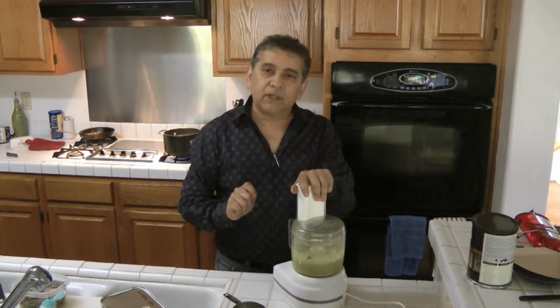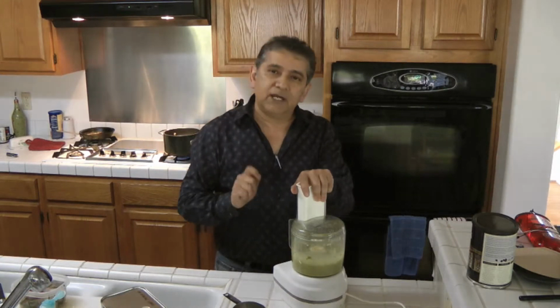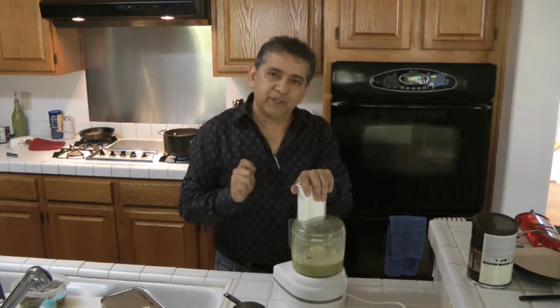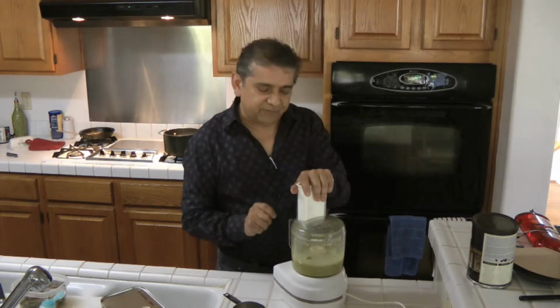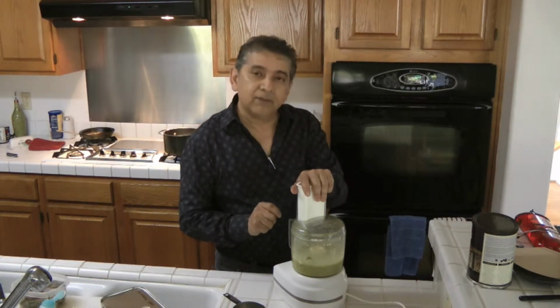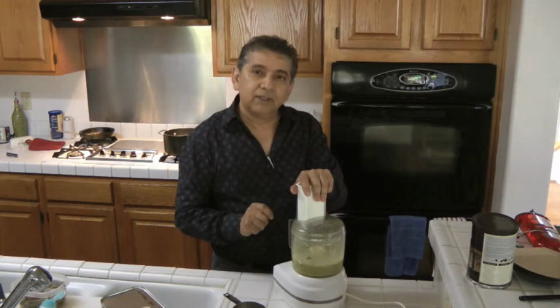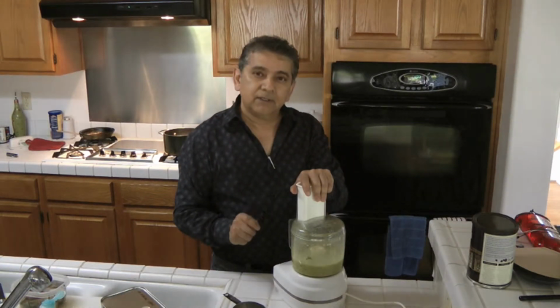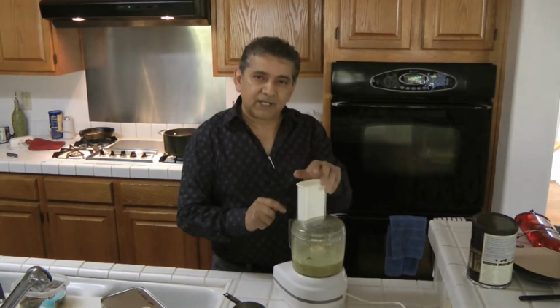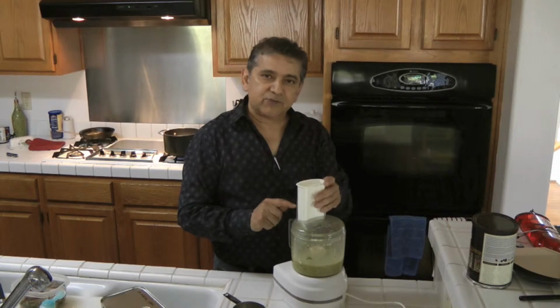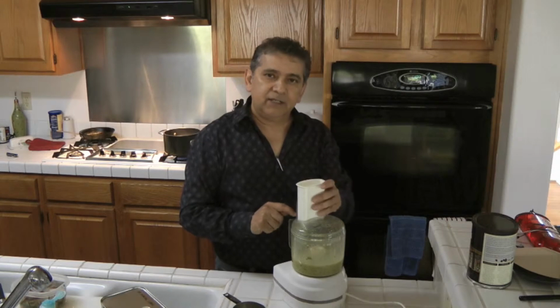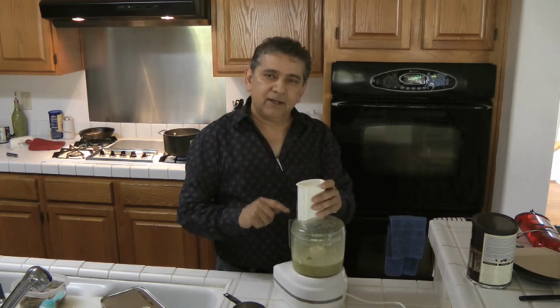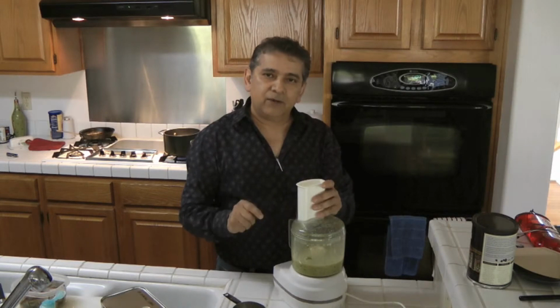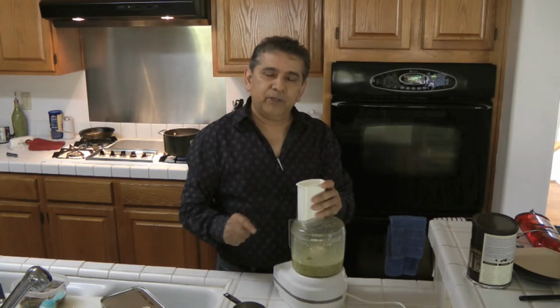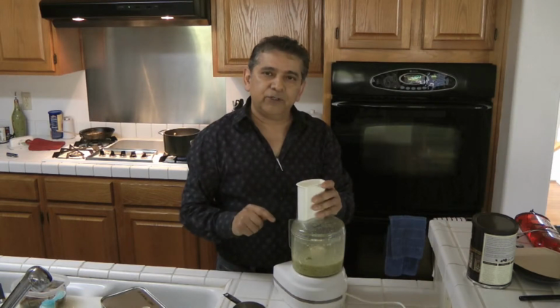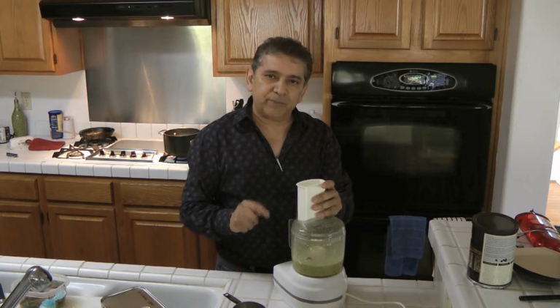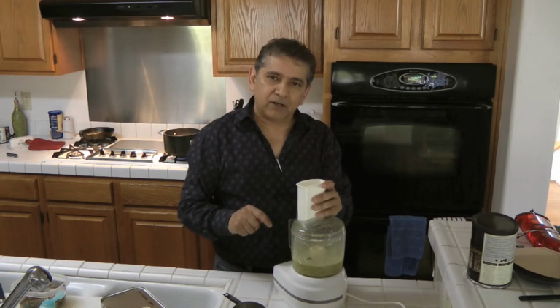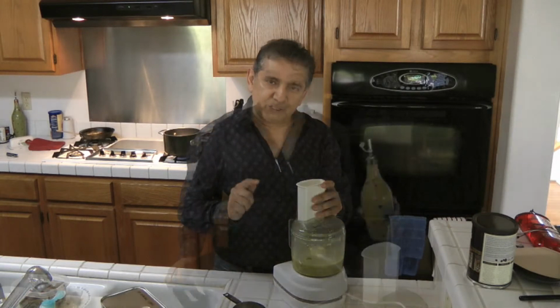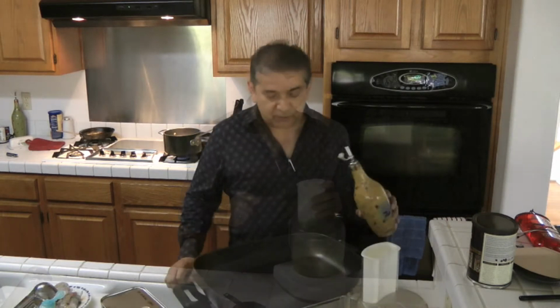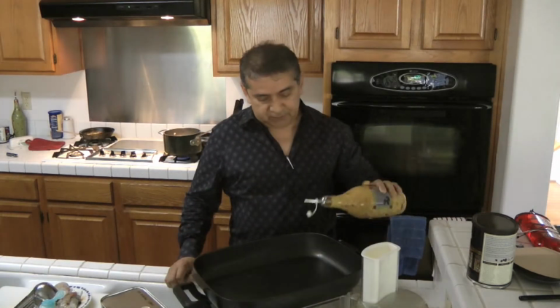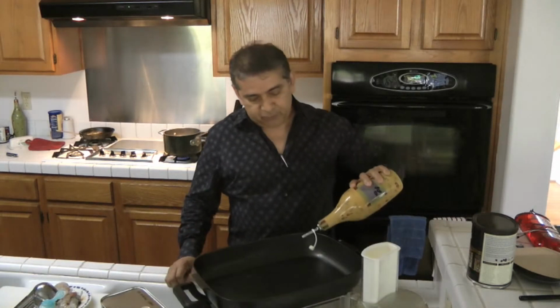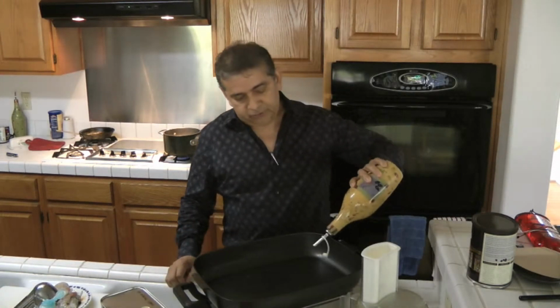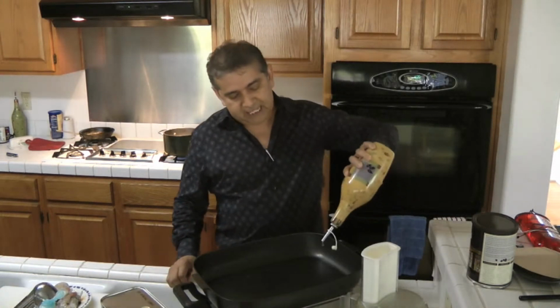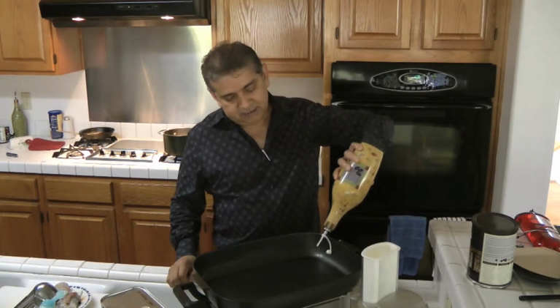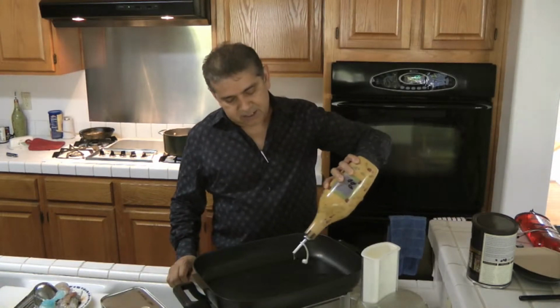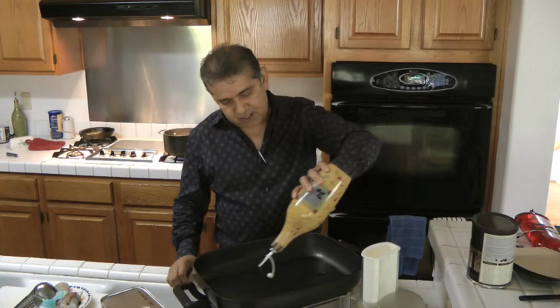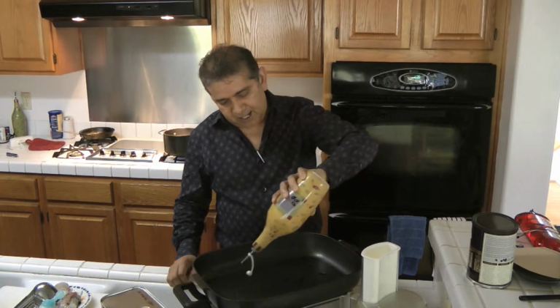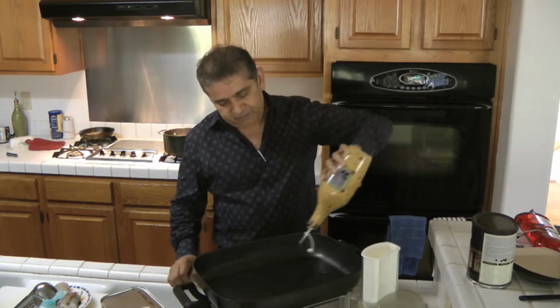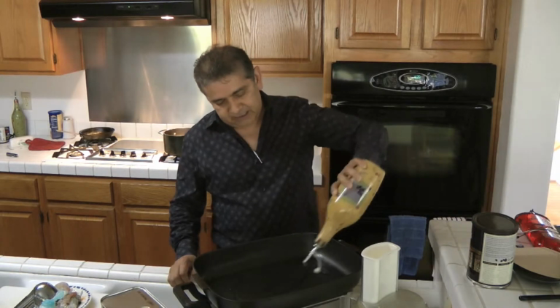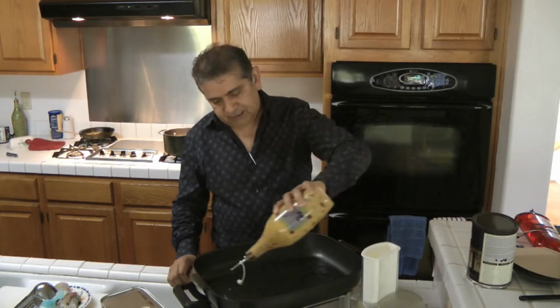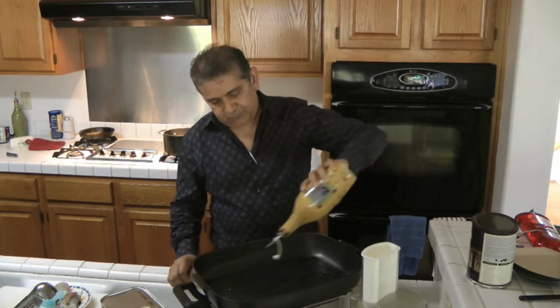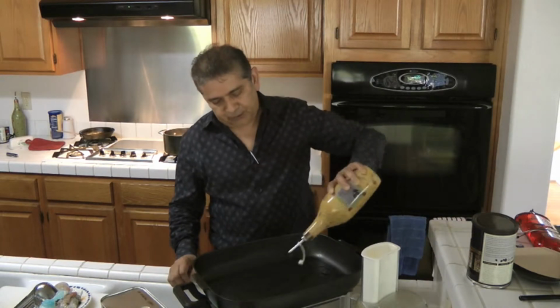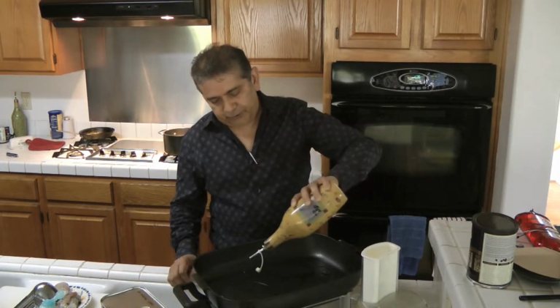That should be enough. The sauce is ready. Now we're going to prepare the shrimp. I'm going to add a little bit of cooking oil.